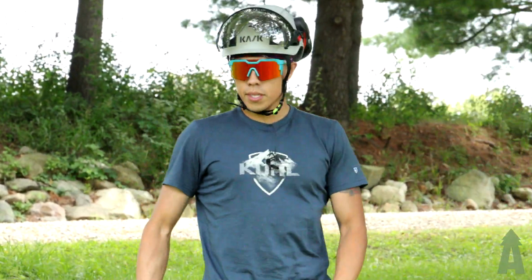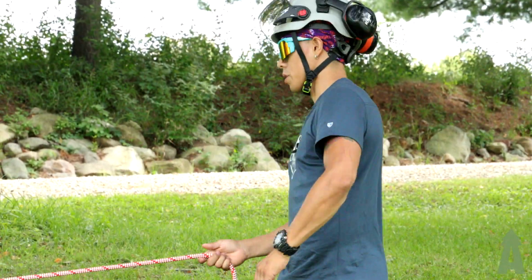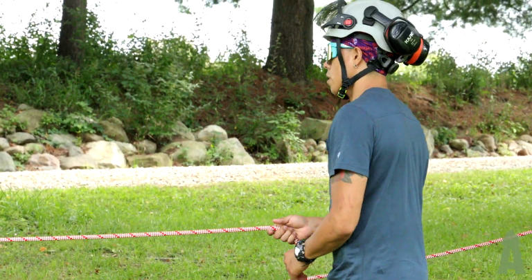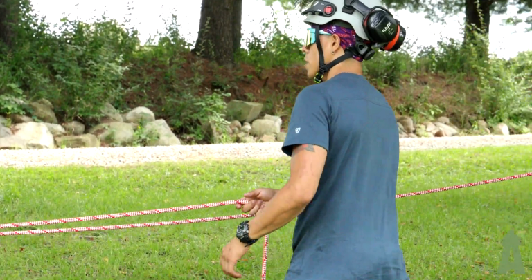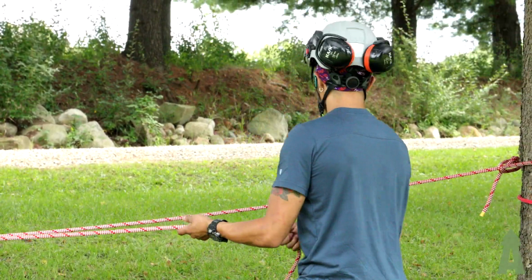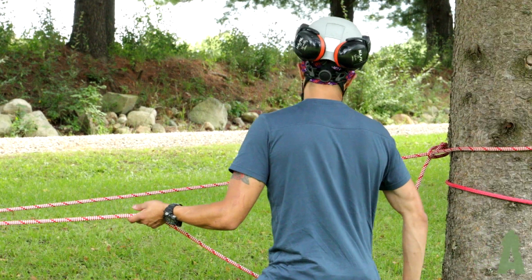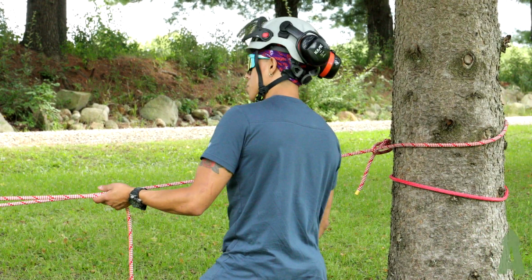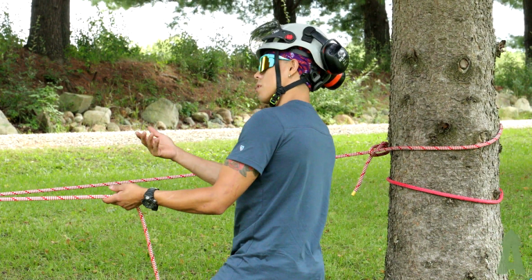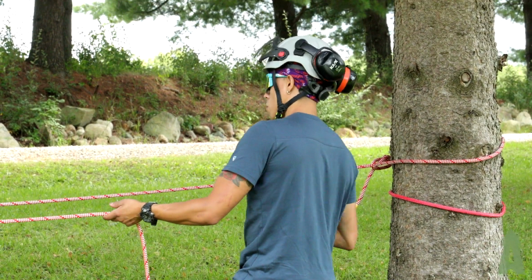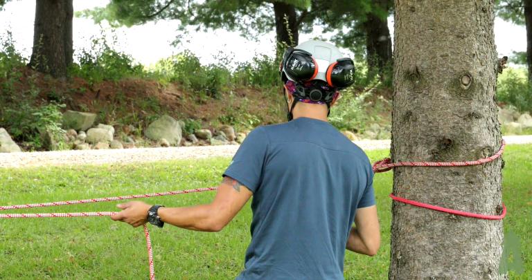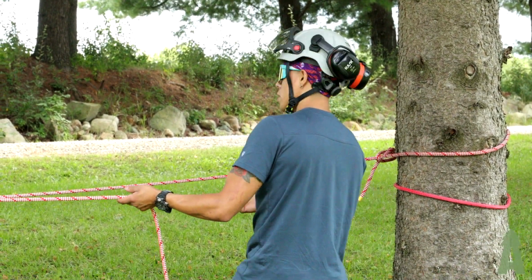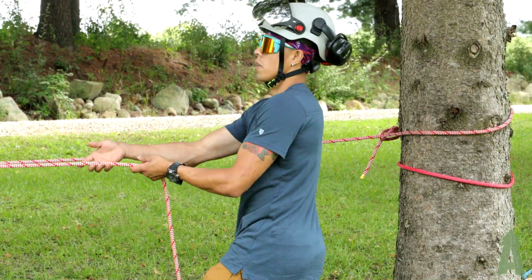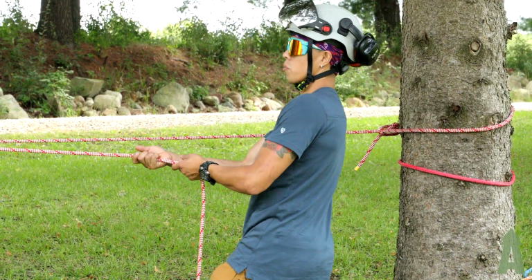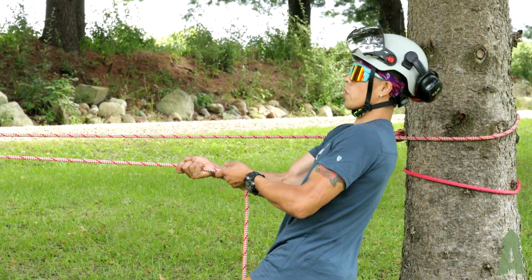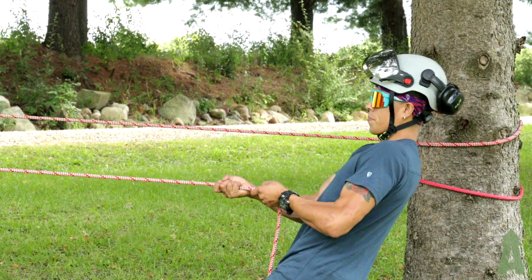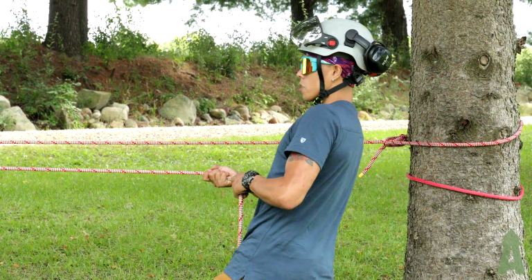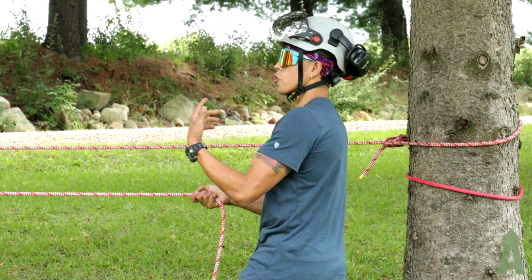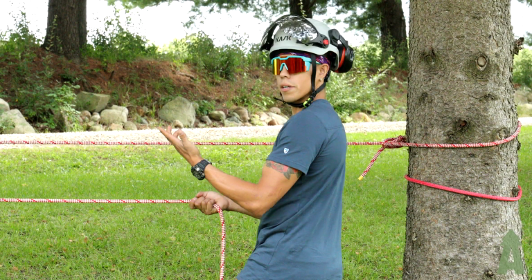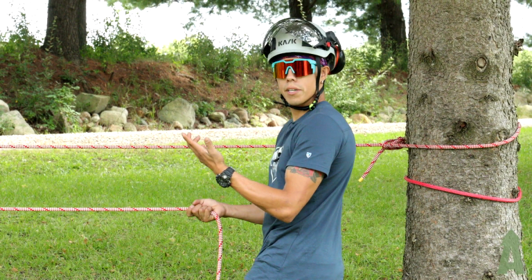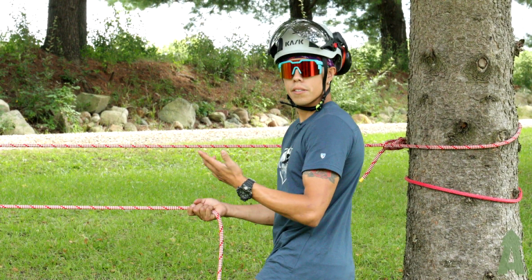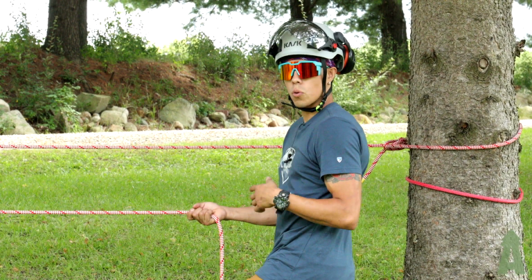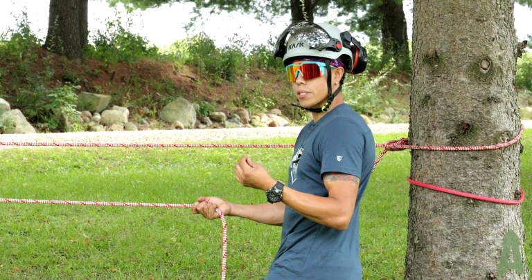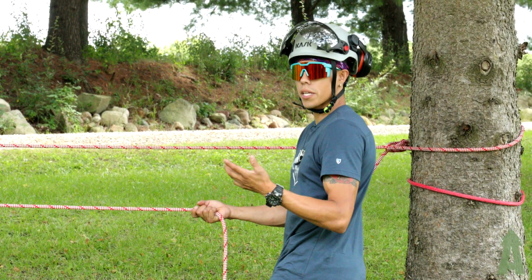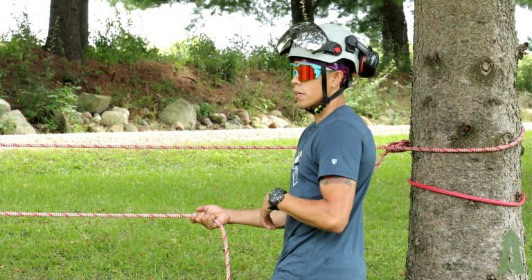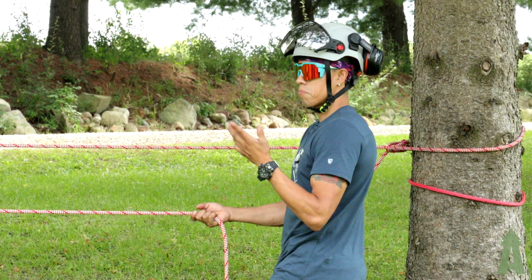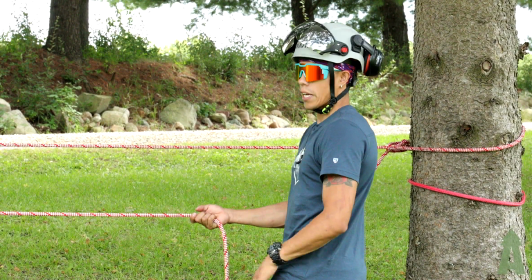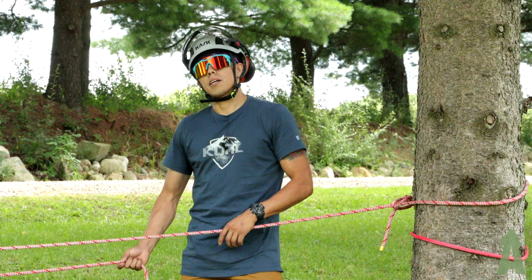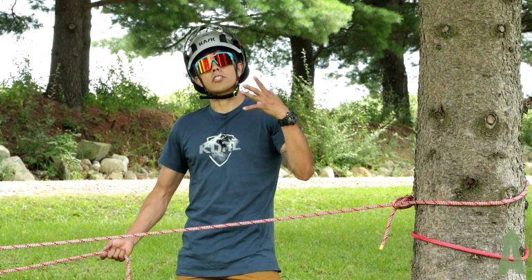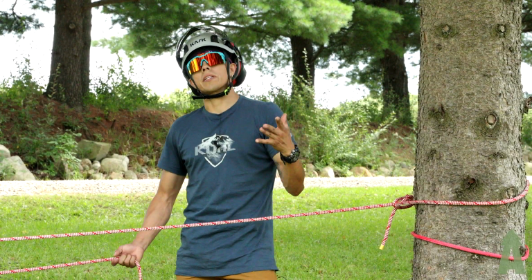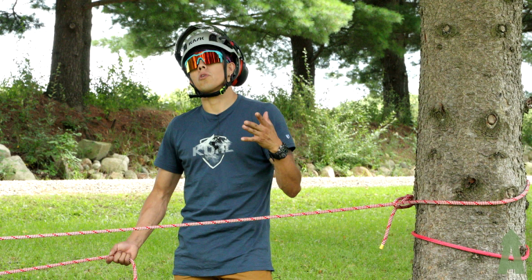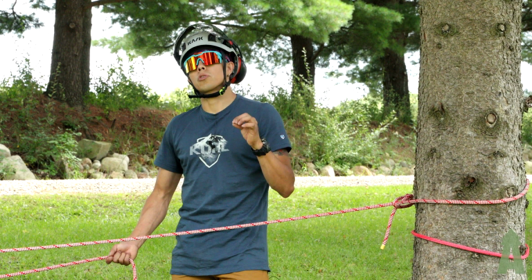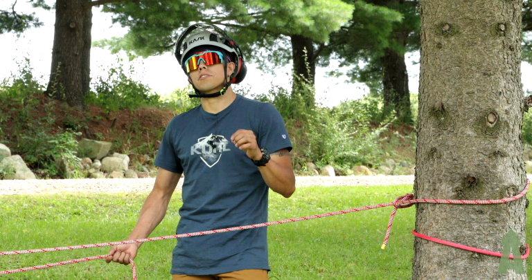Now what we're gonna do here is if this was what we needed to do, we start pulling. So that's a two-to-one right there. Quick, easy way to set it up, fast. So that's been the simple two-to-one system.